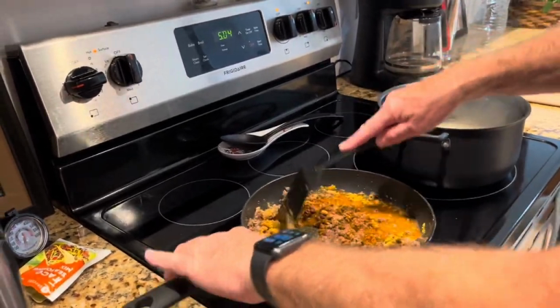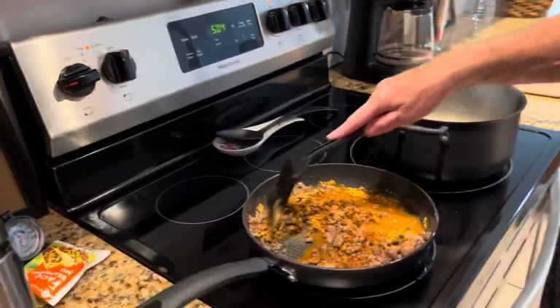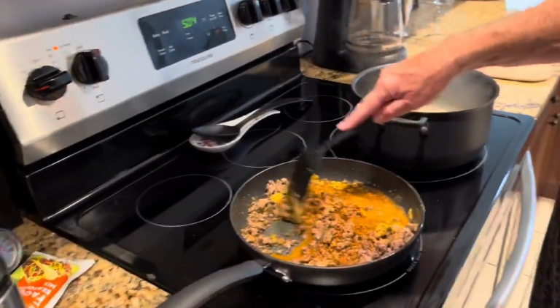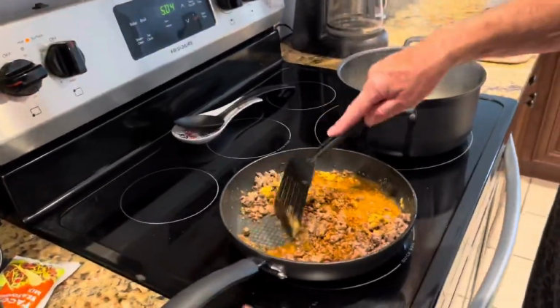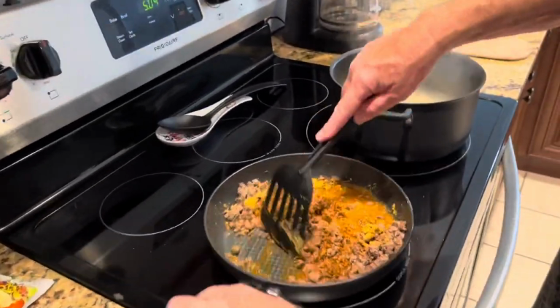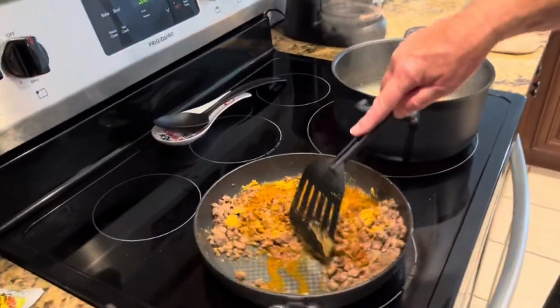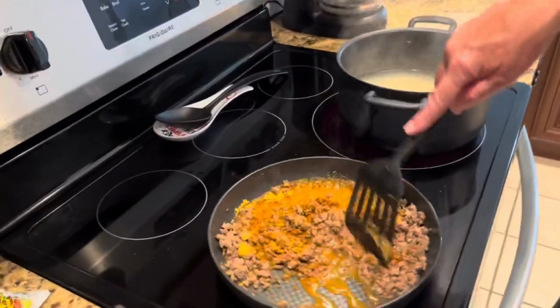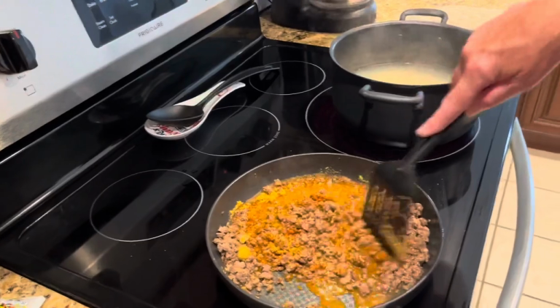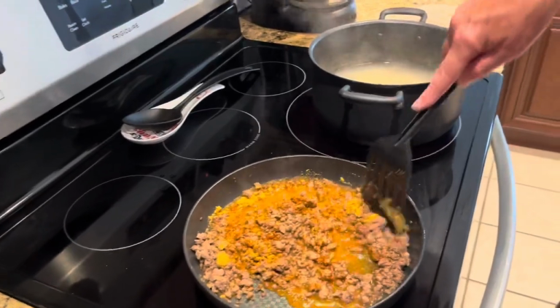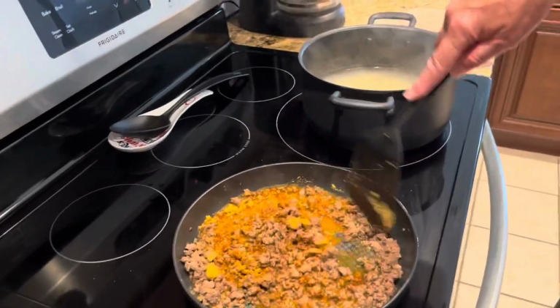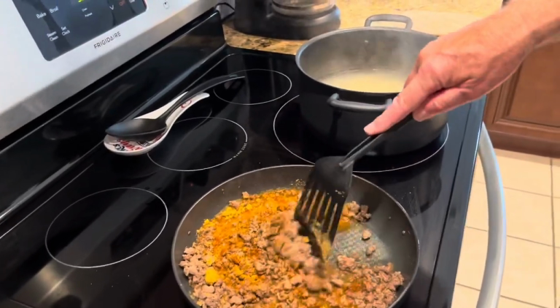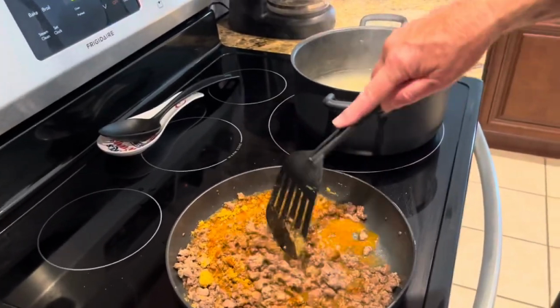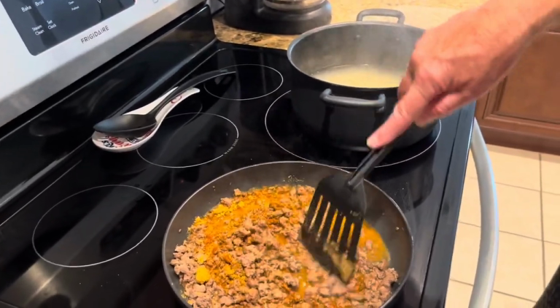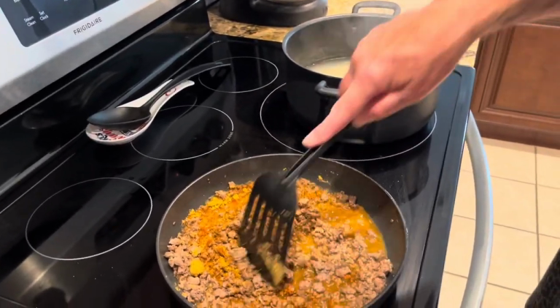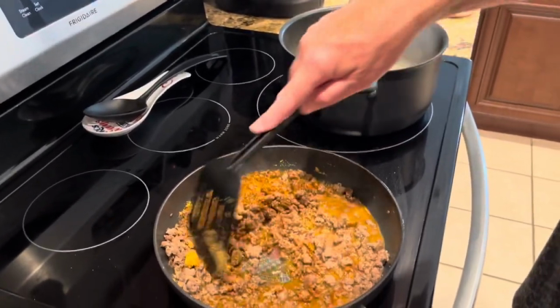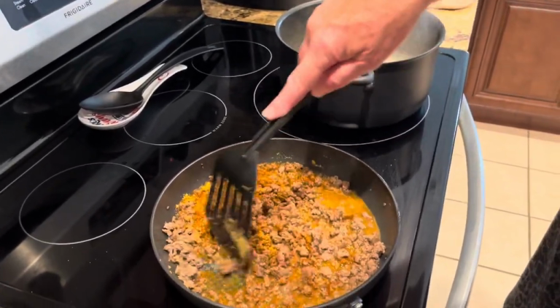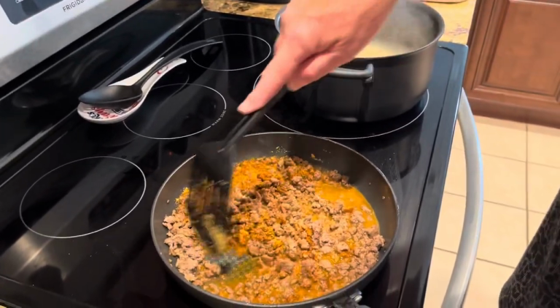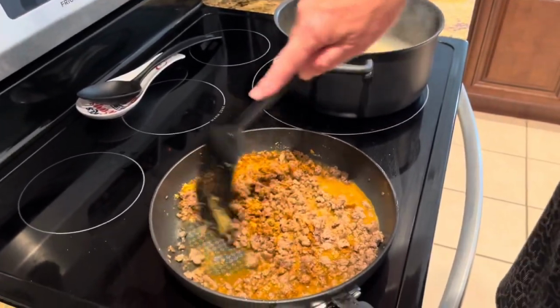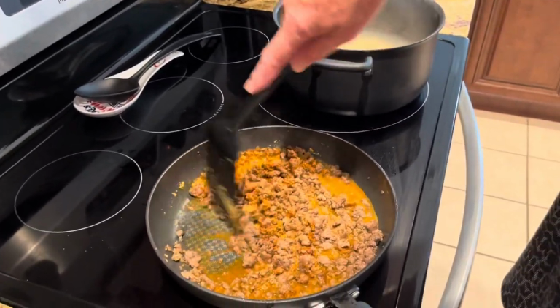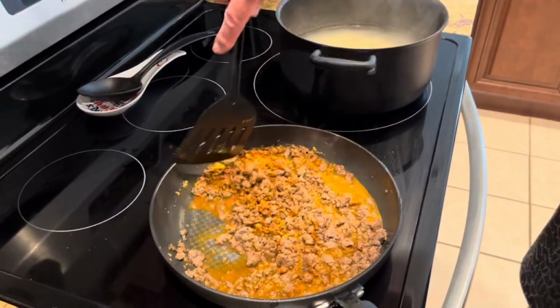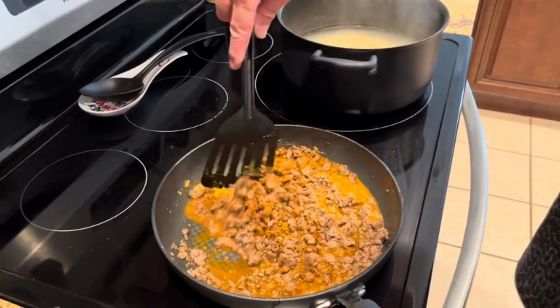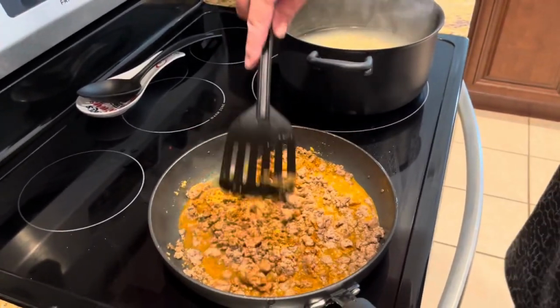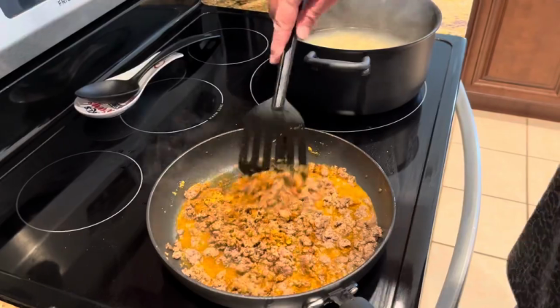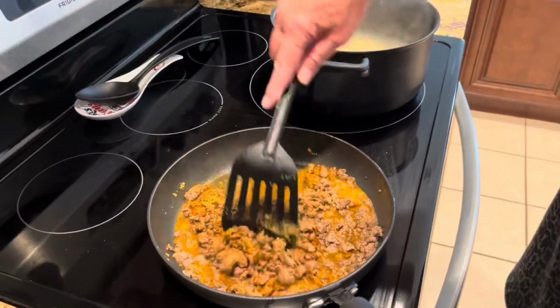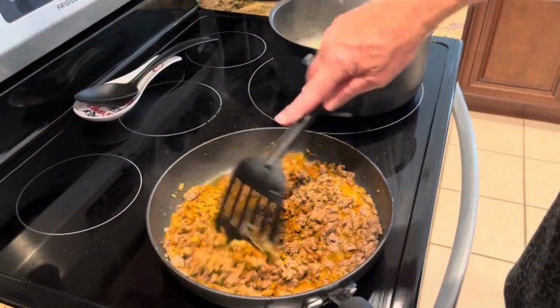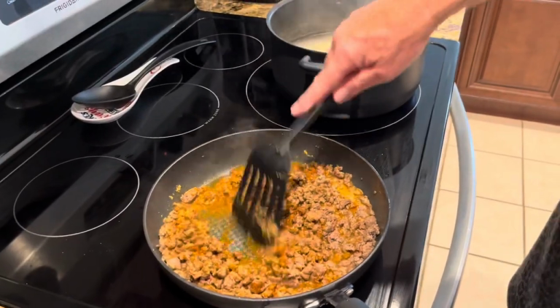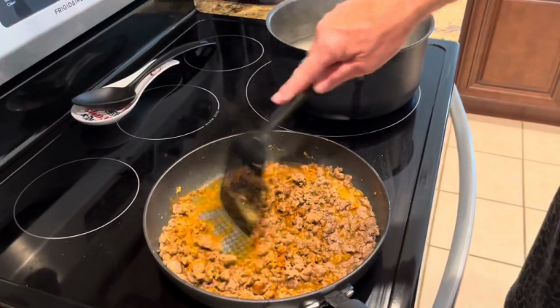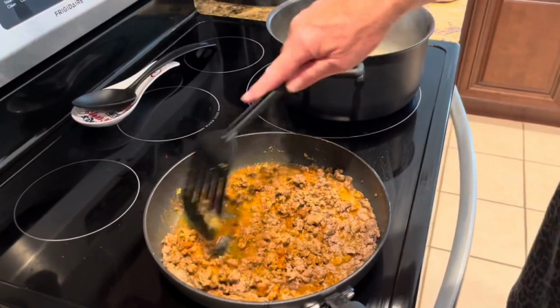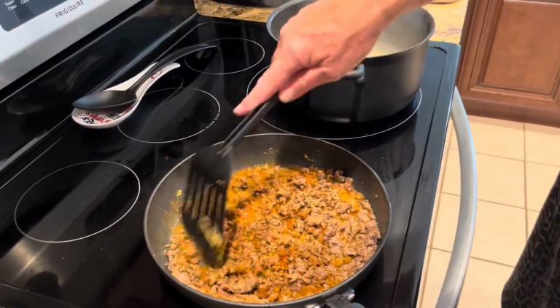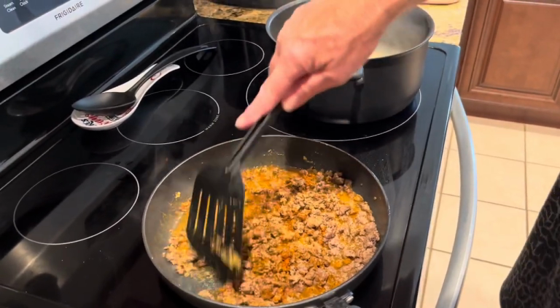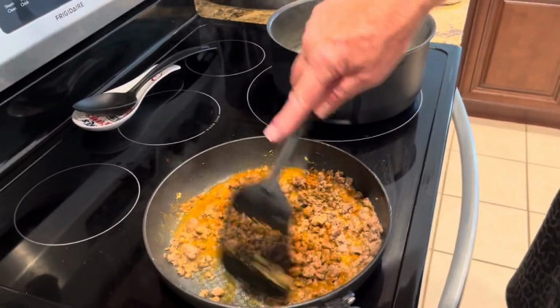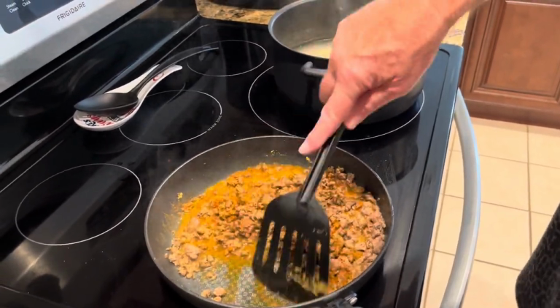I'm just making traditional taco meat — a pound of ground beef with a taco seasoning and a little bit of water here. Bring this up to a simmer.